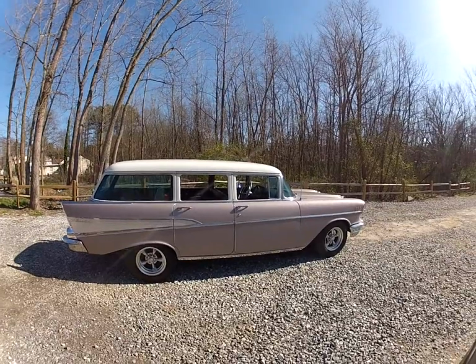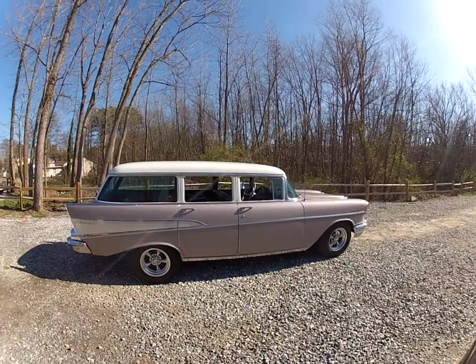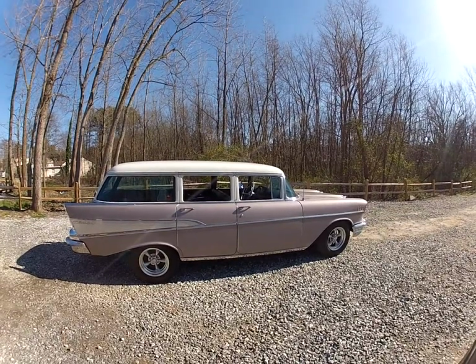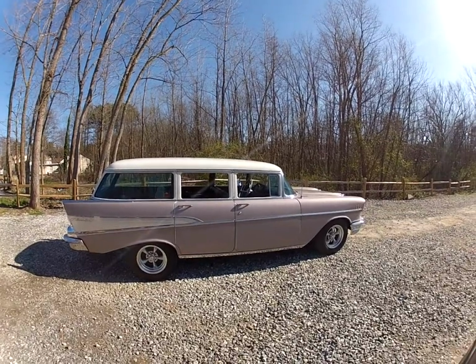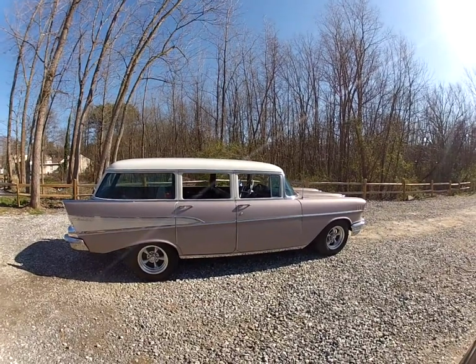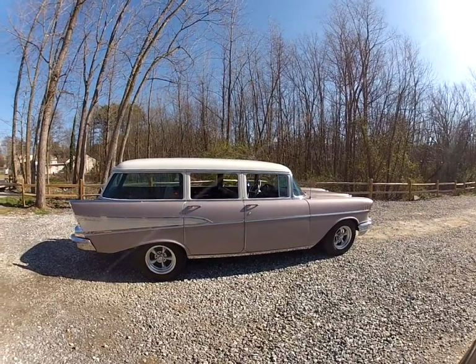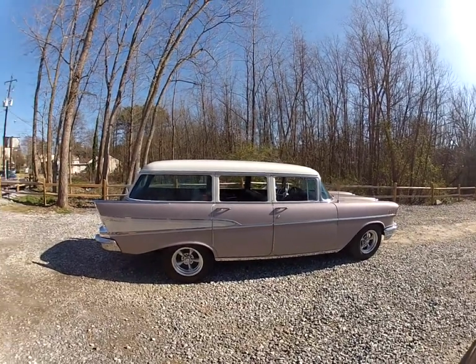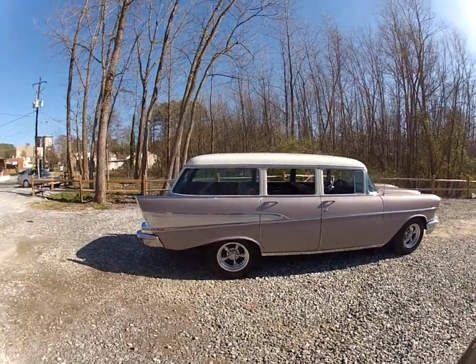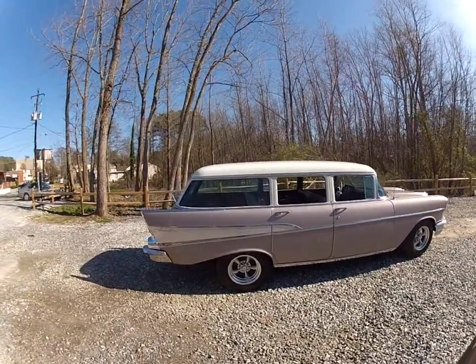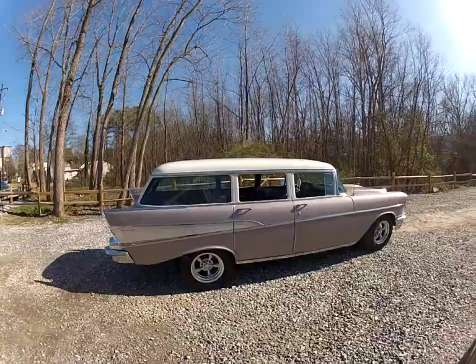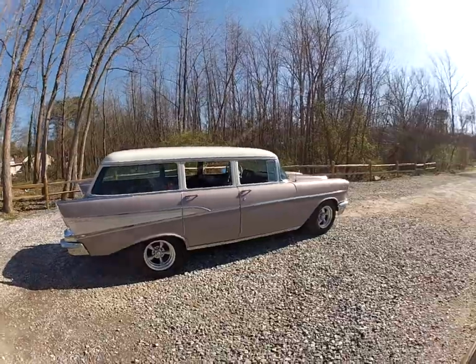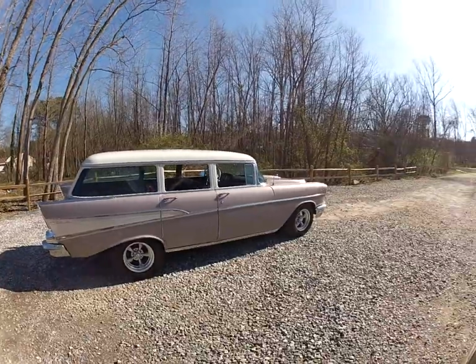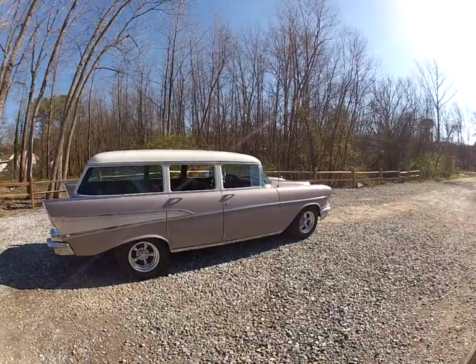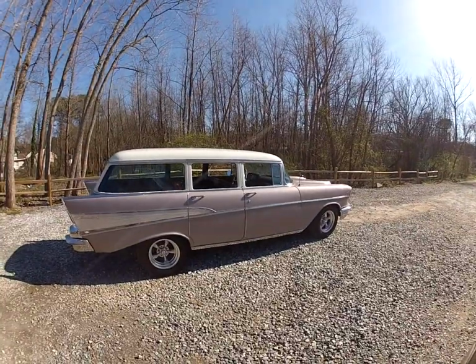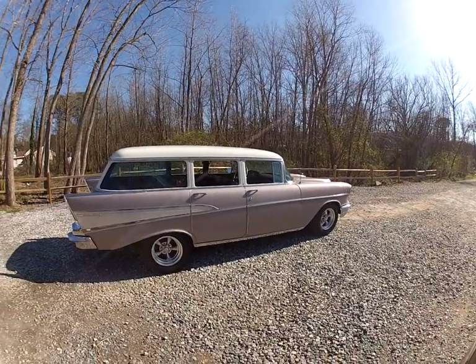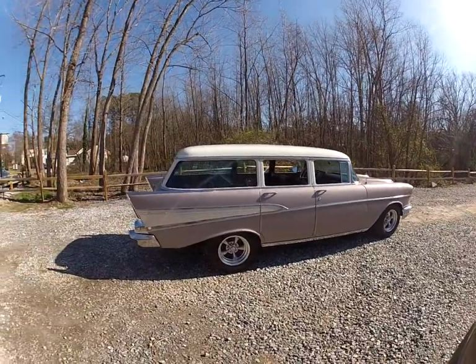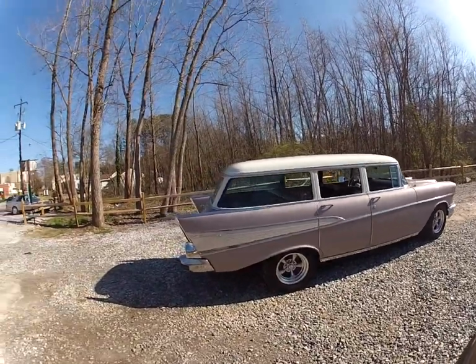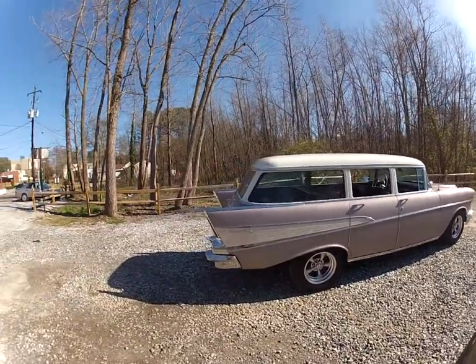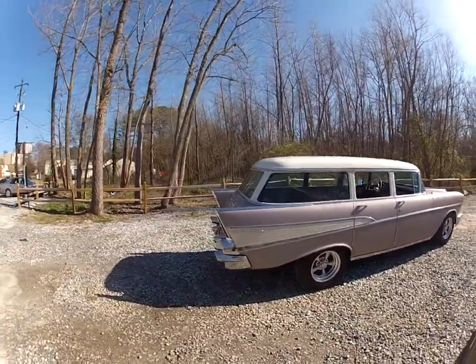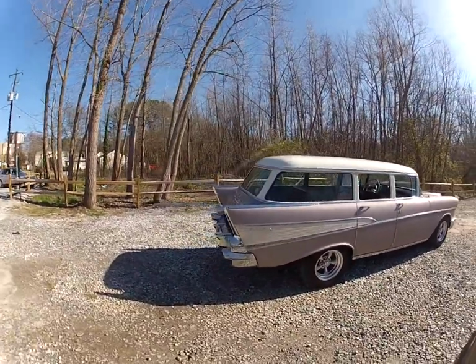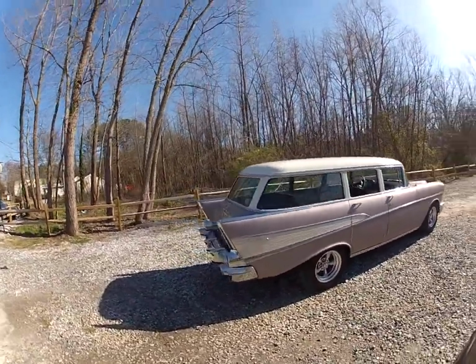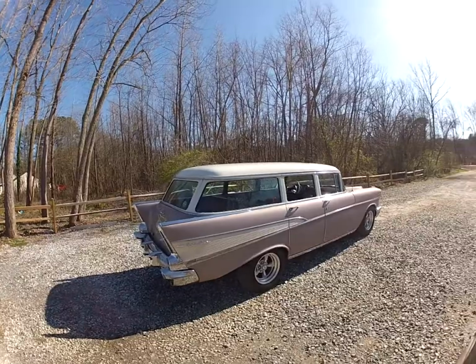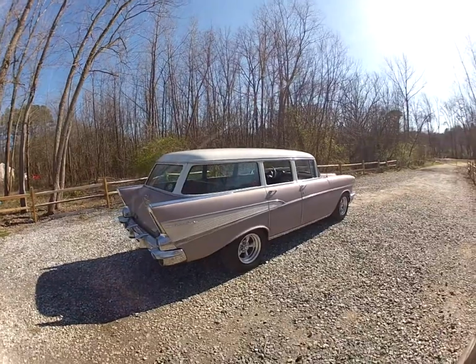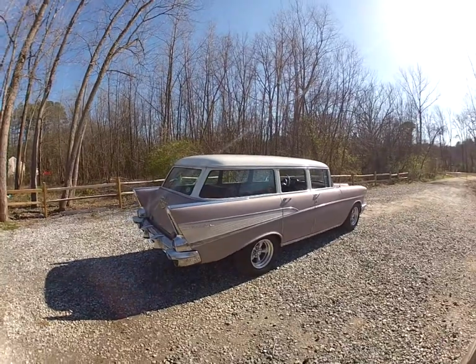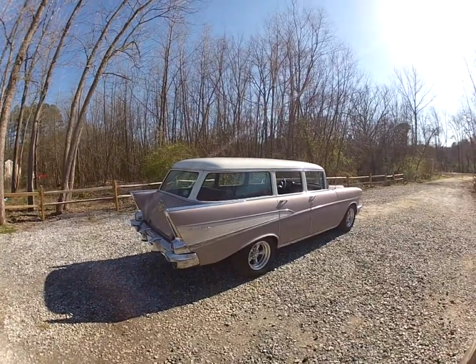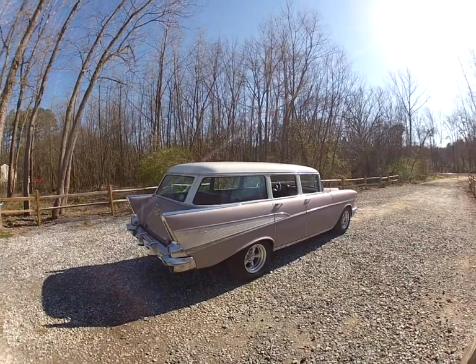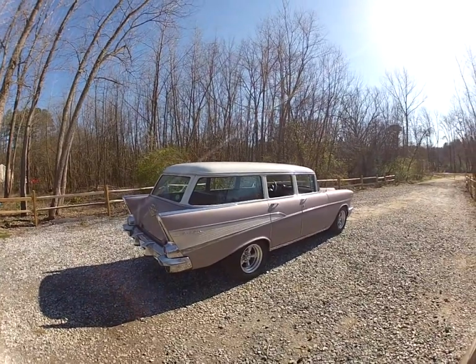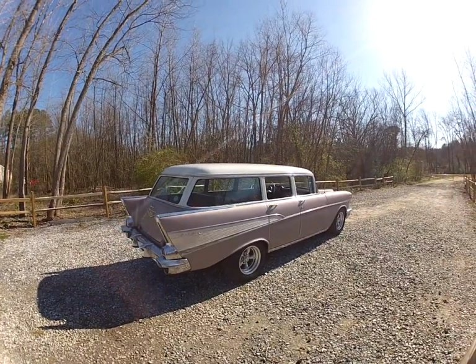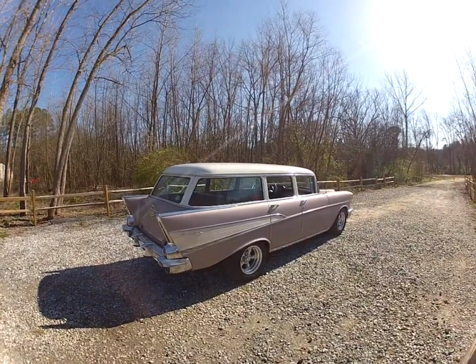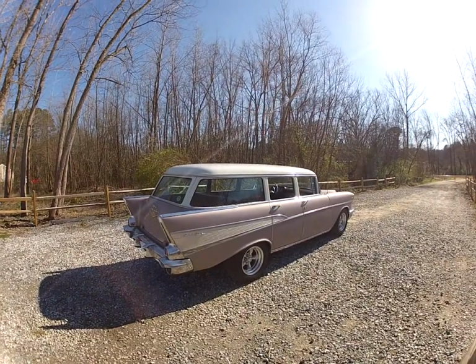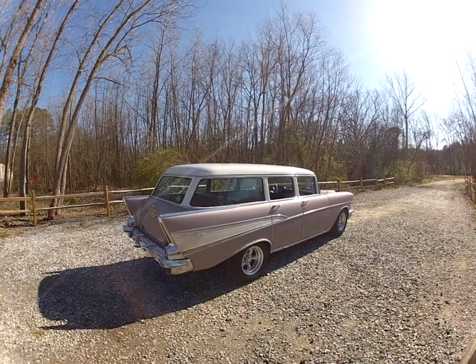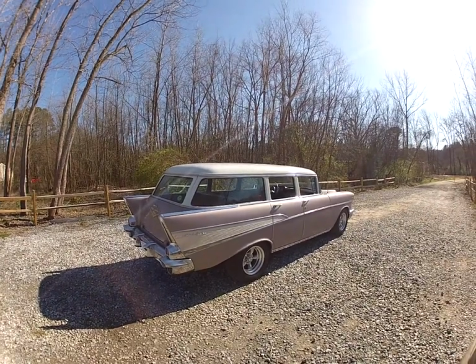It's got cold air and disc brakes in the front with power brakes. It's got a rebuilt front end and coilovers in the rear. It does include the original wheels and hubcaps.